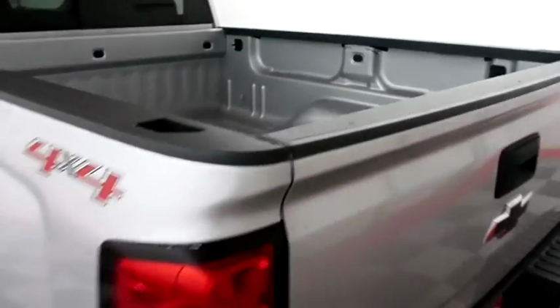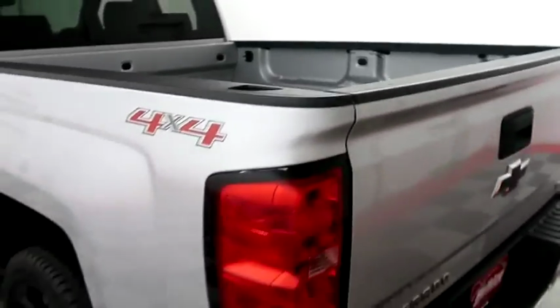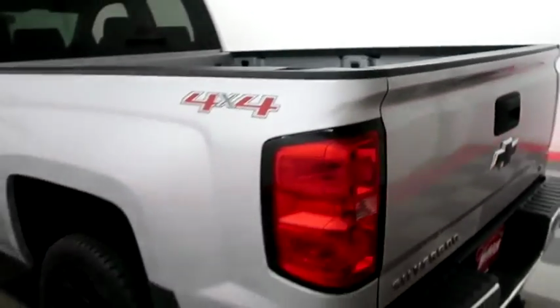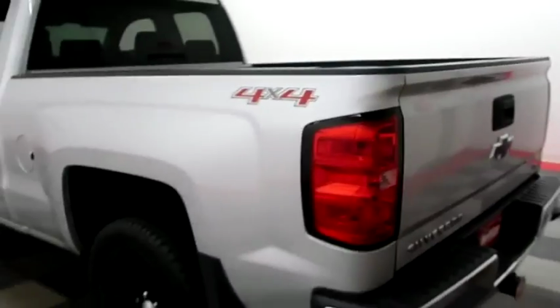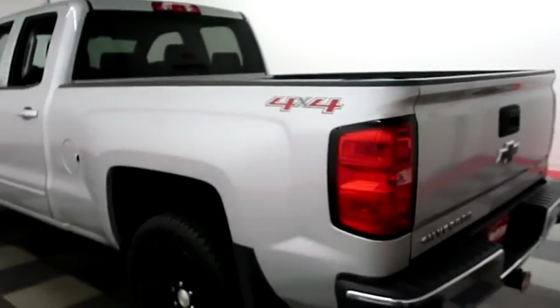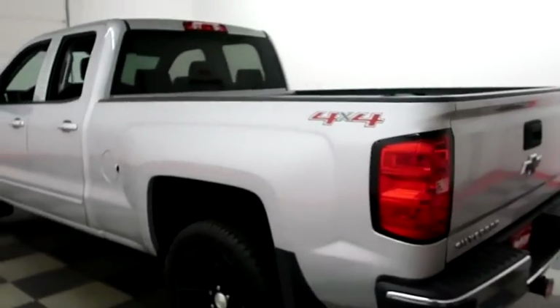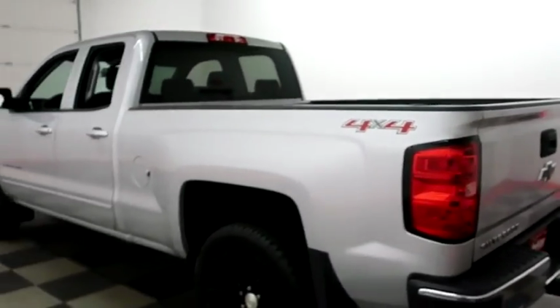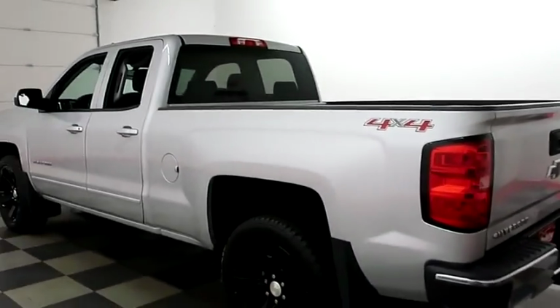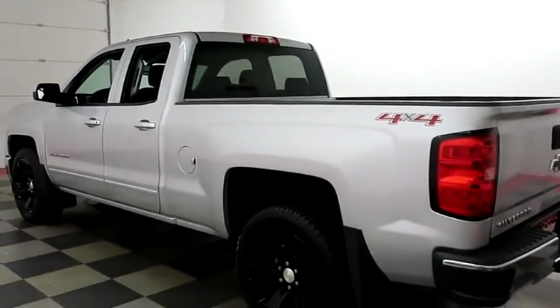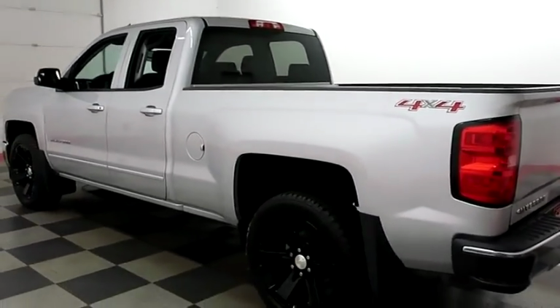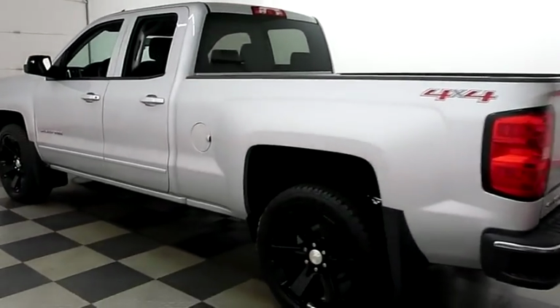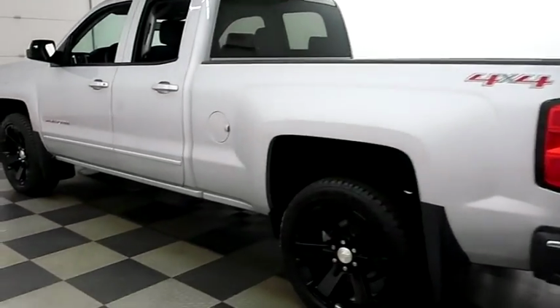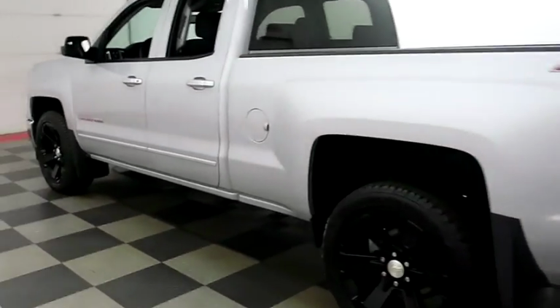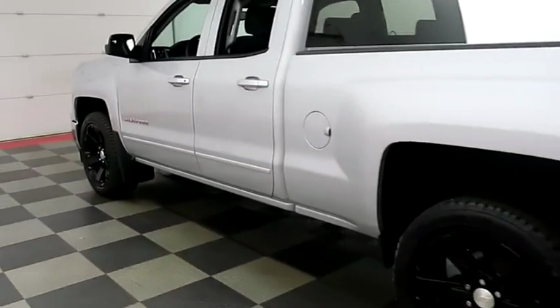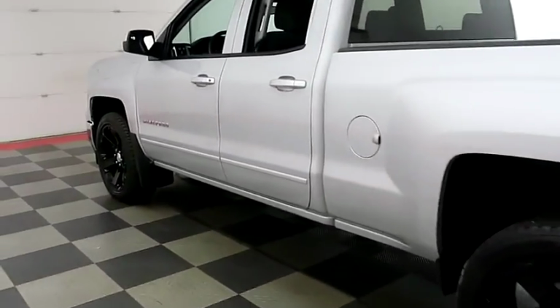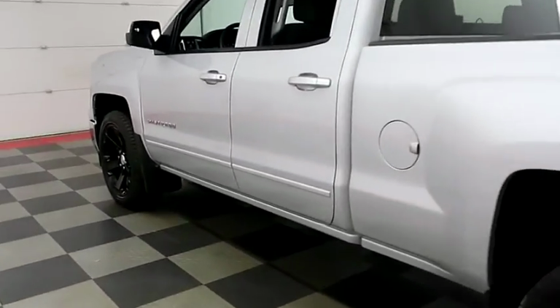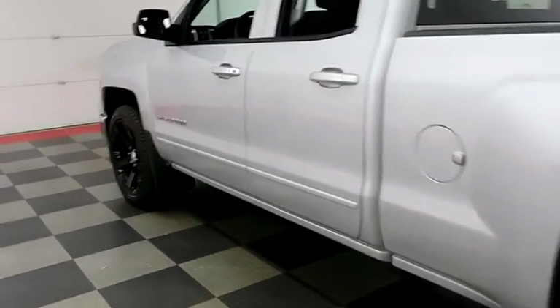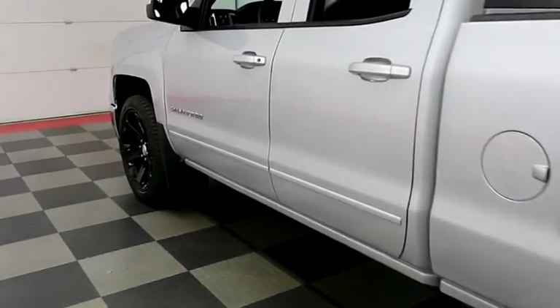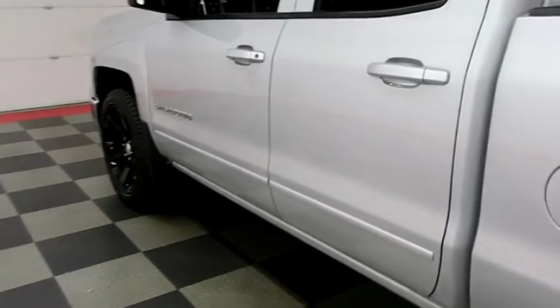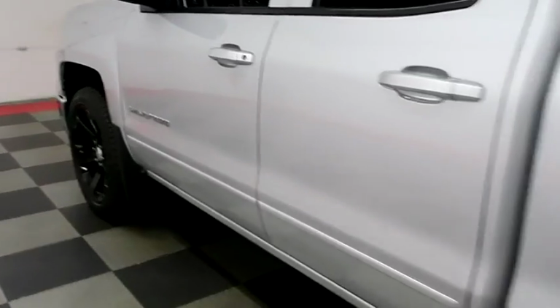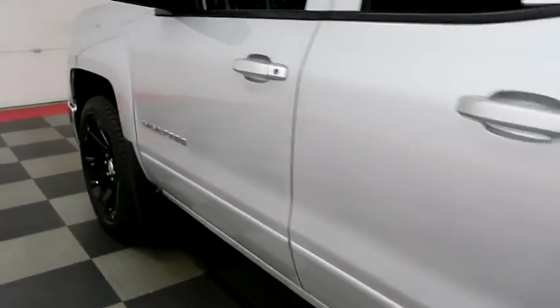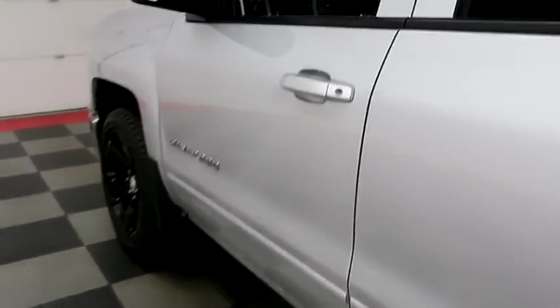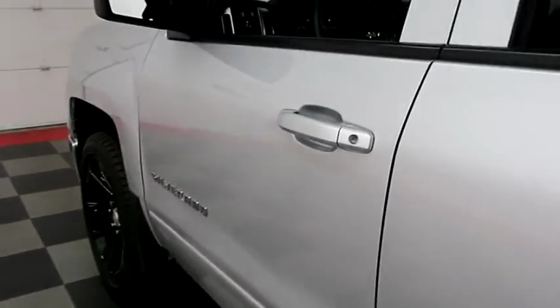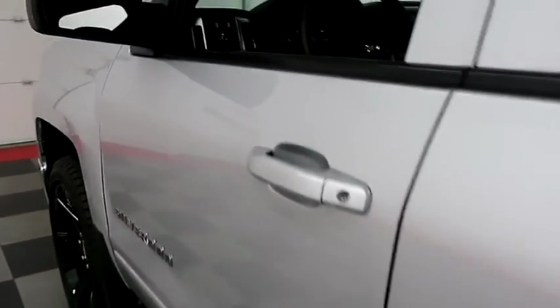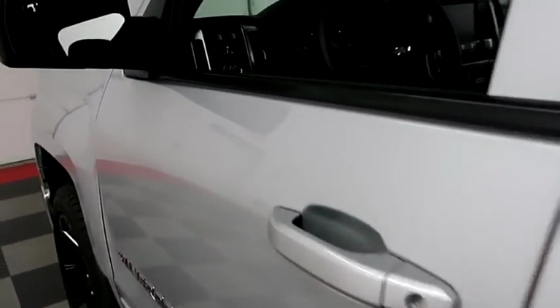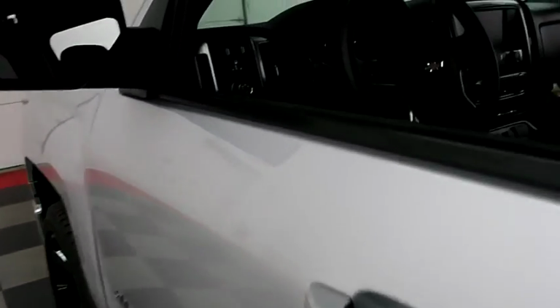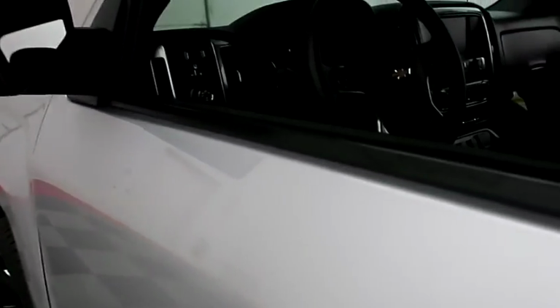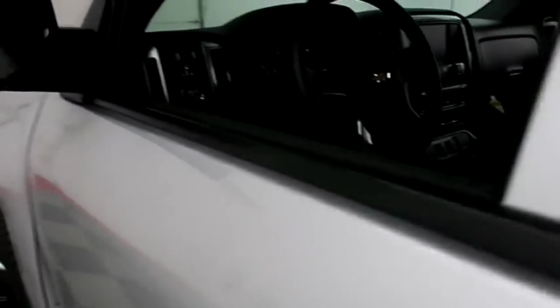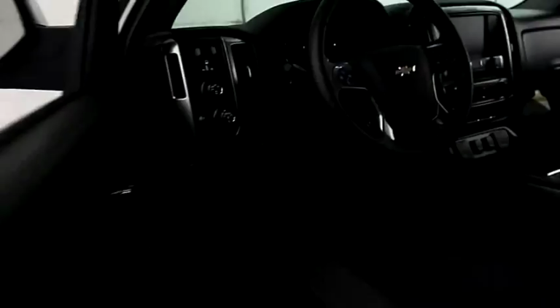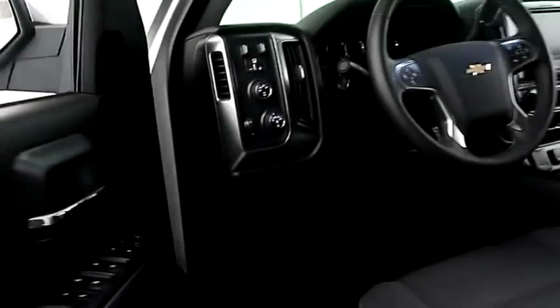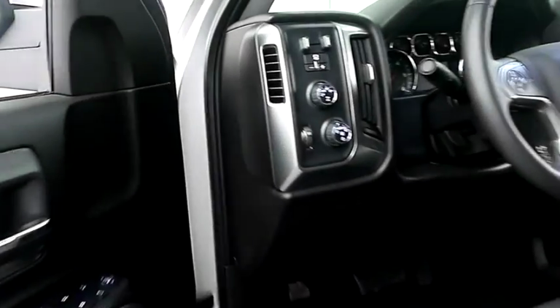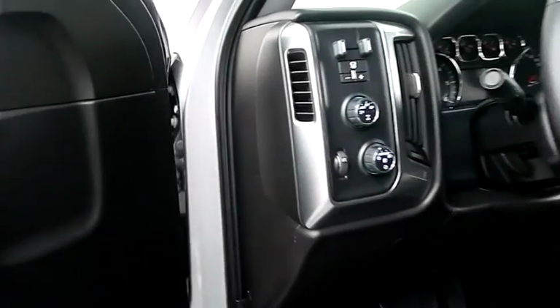Holiday Automotive is located on the corners of highways 41 and 23 in Fond du Lac. We're Wisconsin's largest used truck dealer, so it's certainly worth the trip.